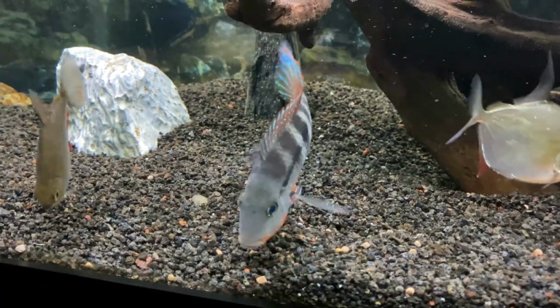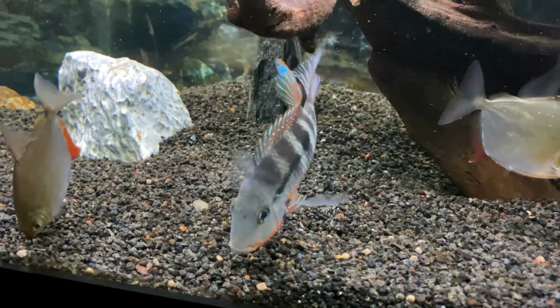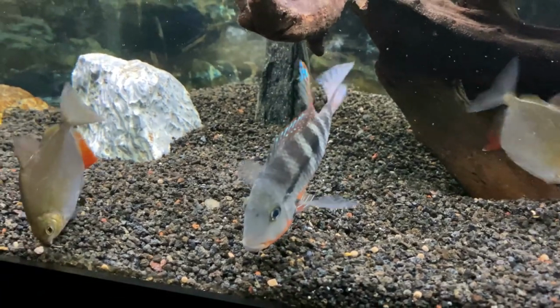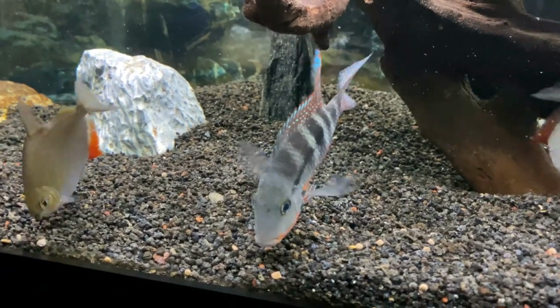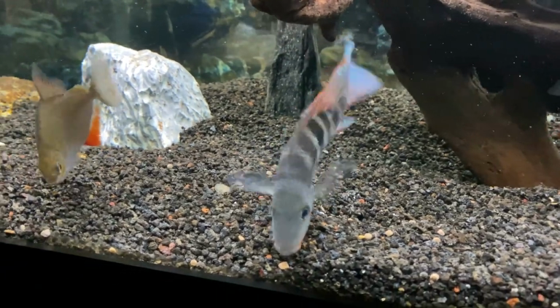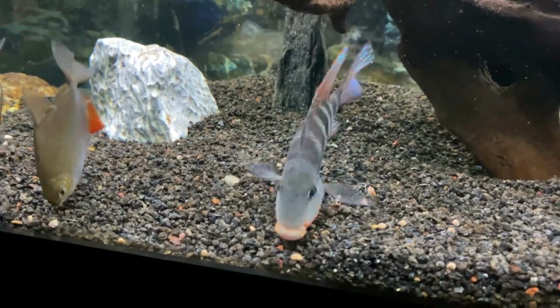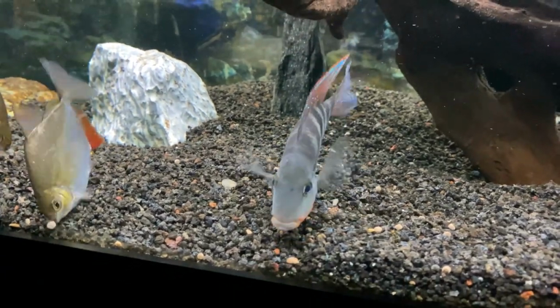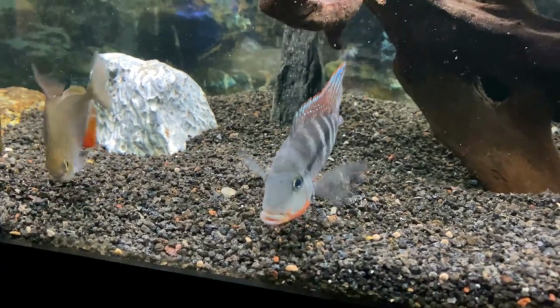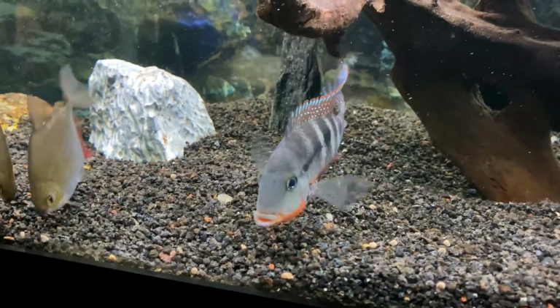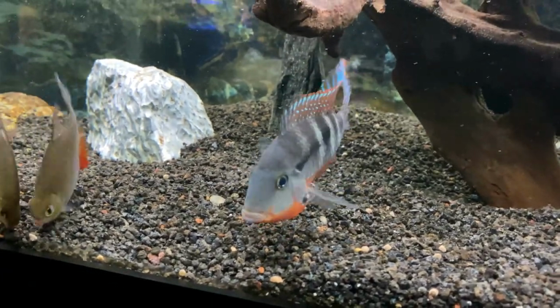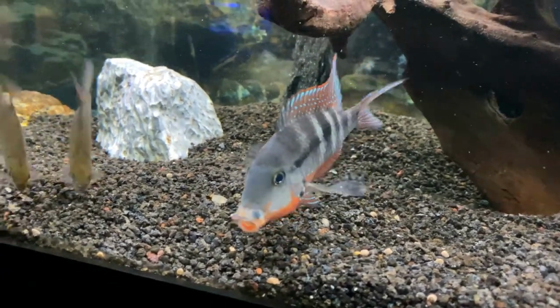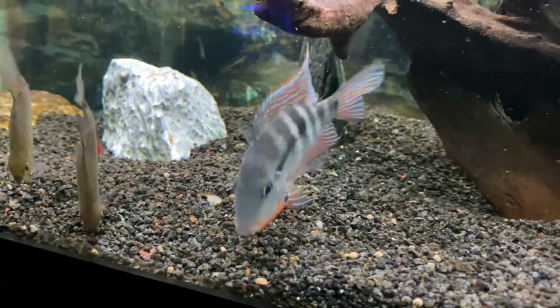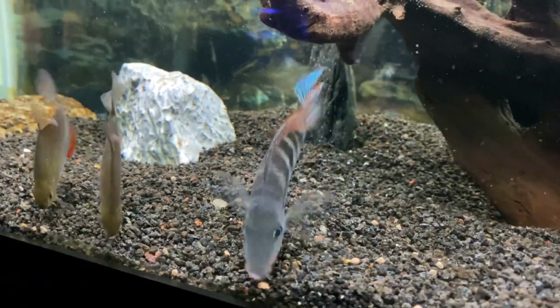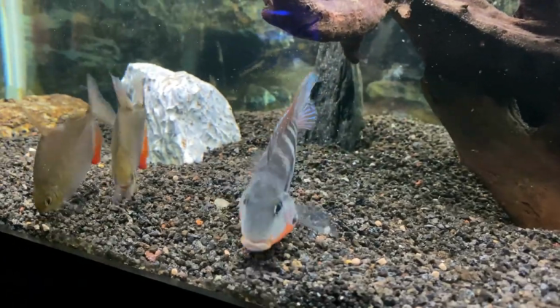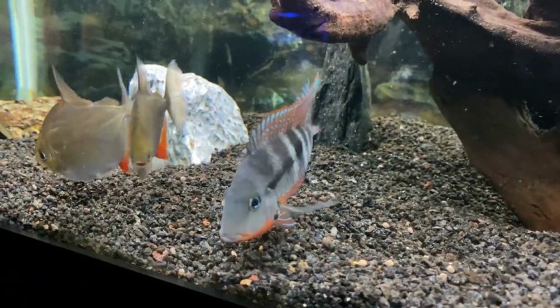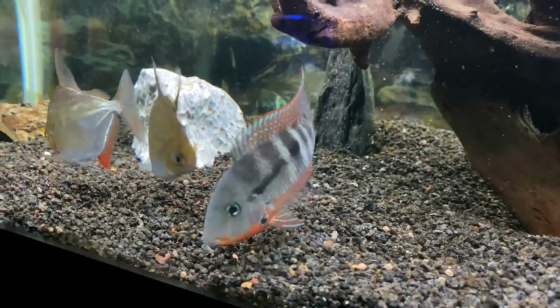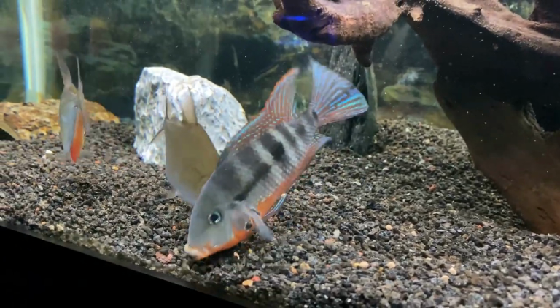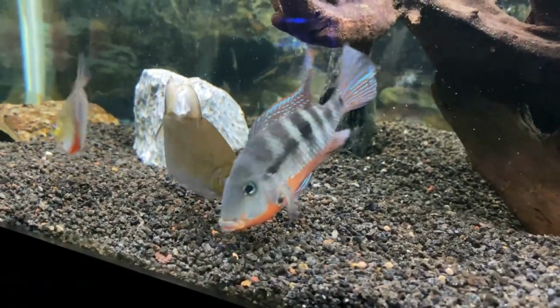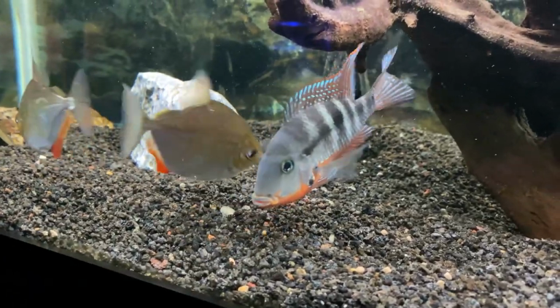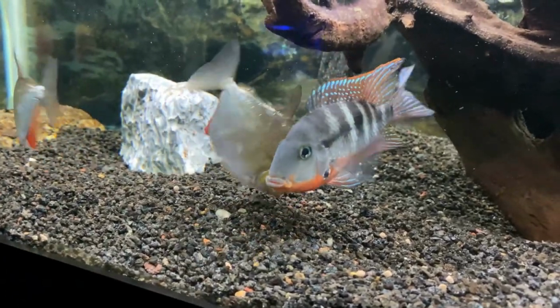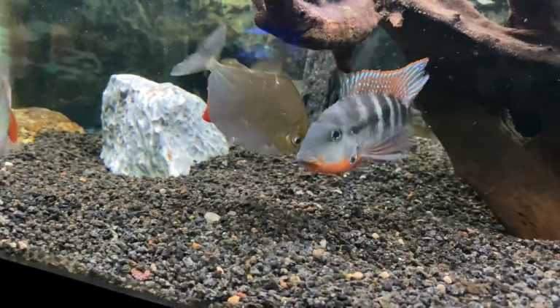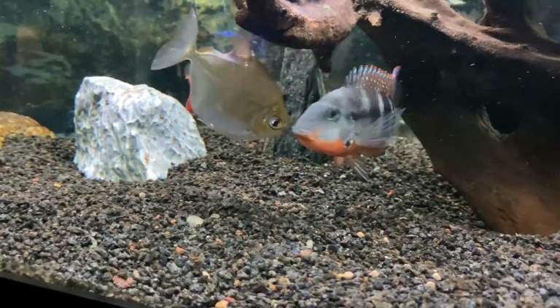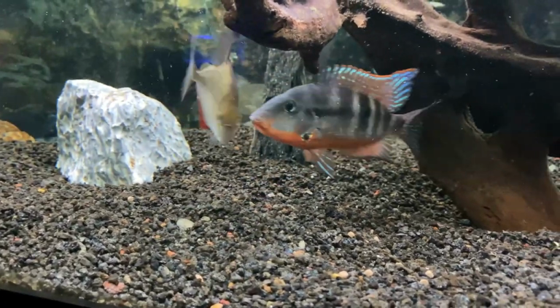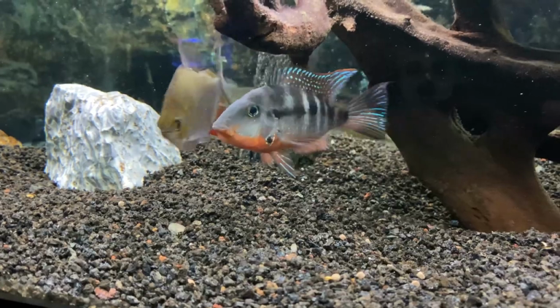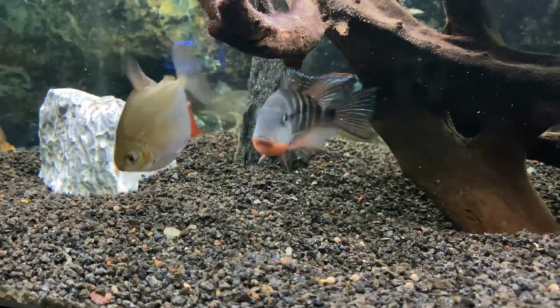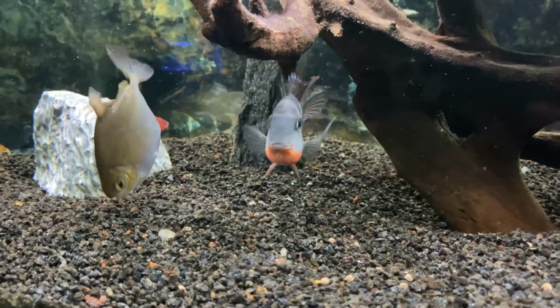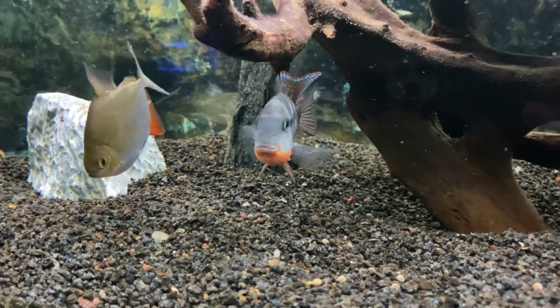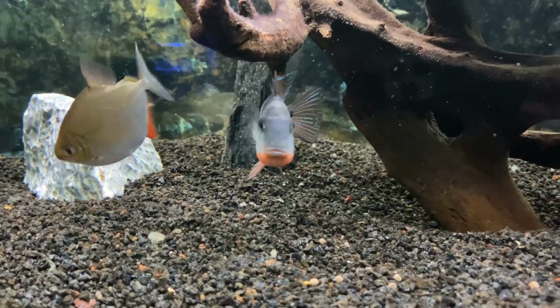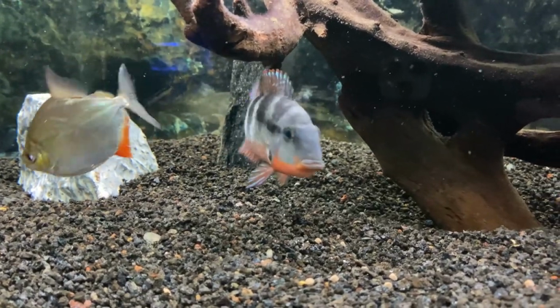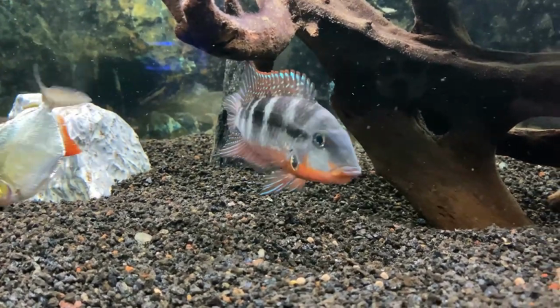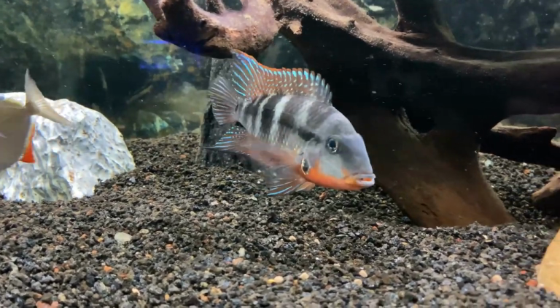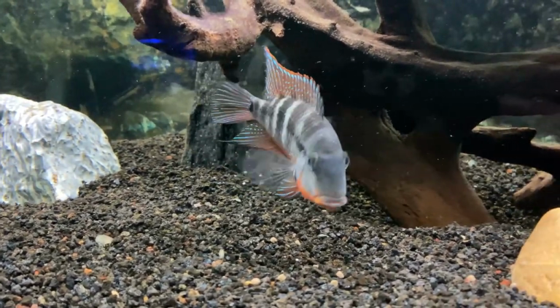Firemouths are super easy to breed, which is another reason why they are so common. All you need is a male and a female and some flat surfaces for them to lay eggs. The eggs are adhesive and will hatch in a few days if the male fertilizes.